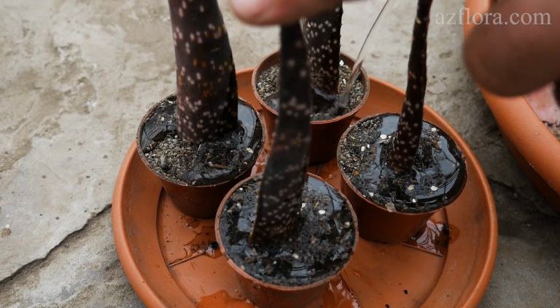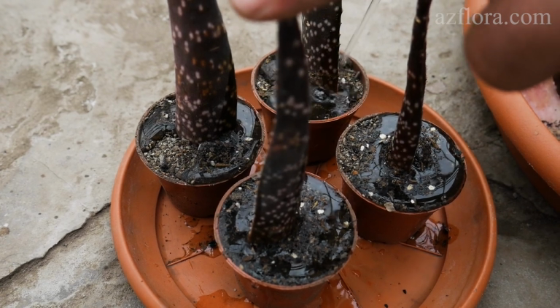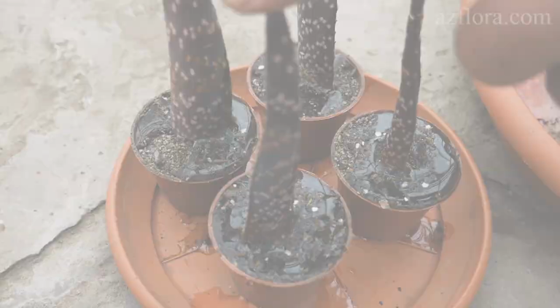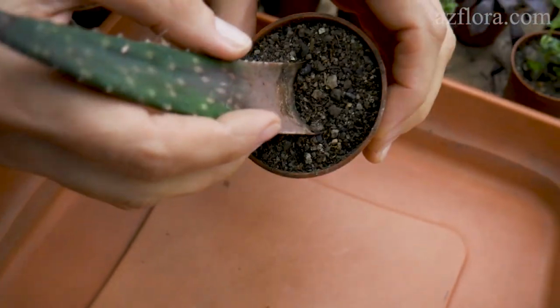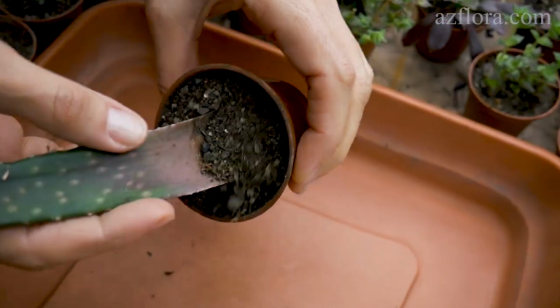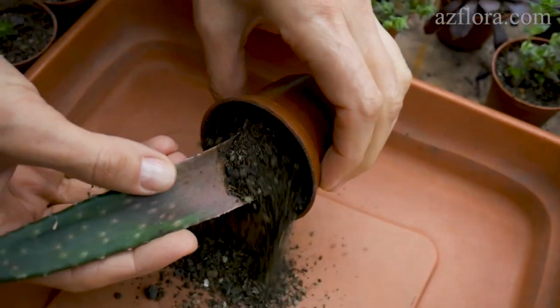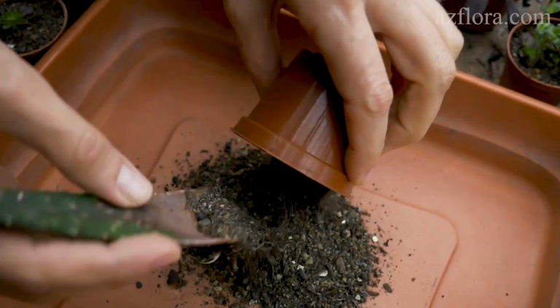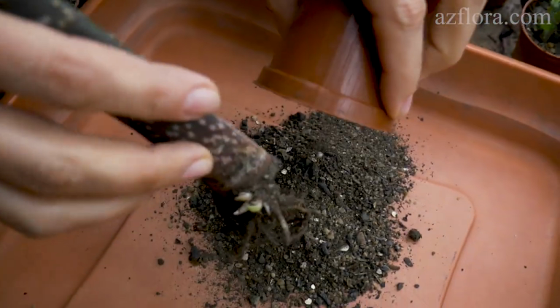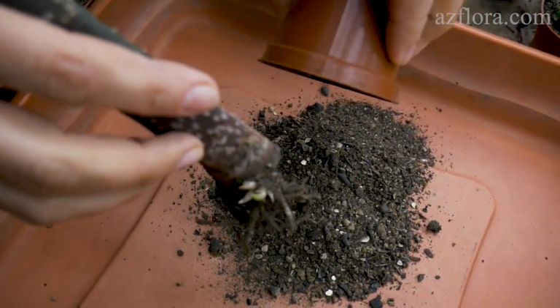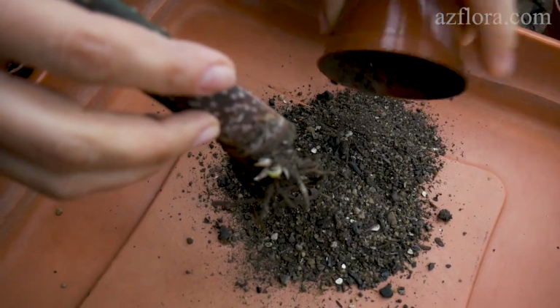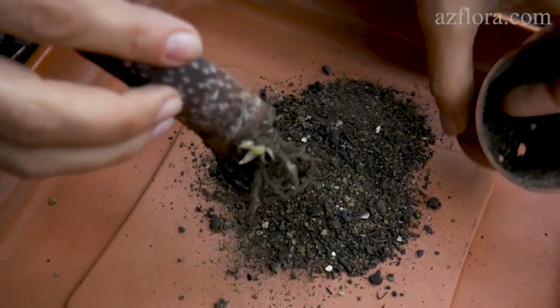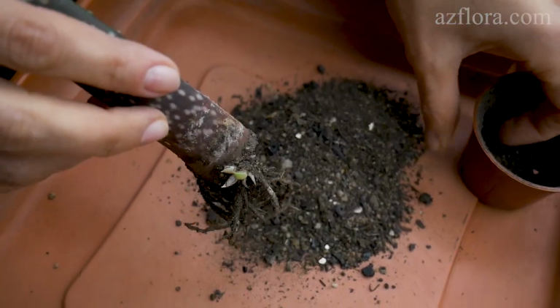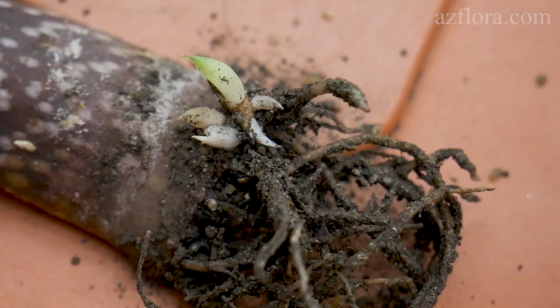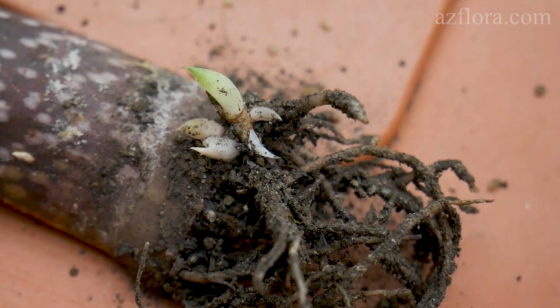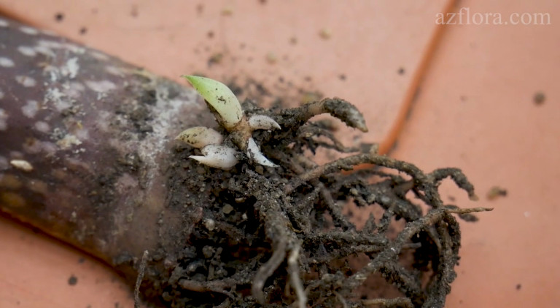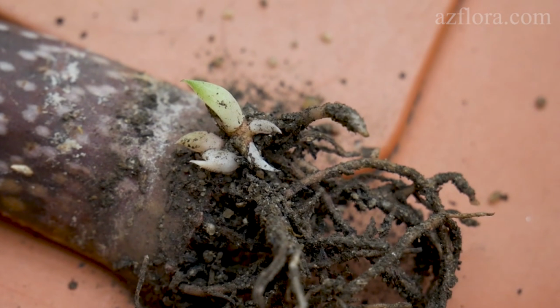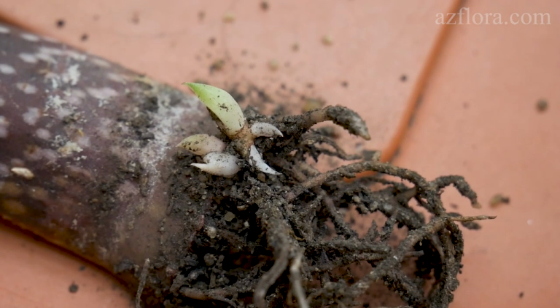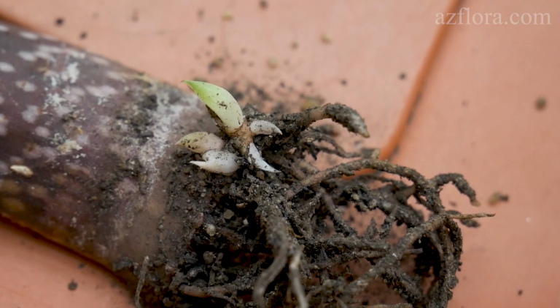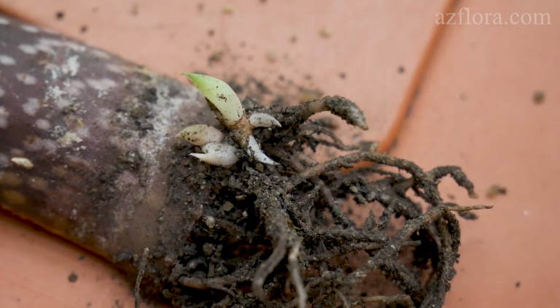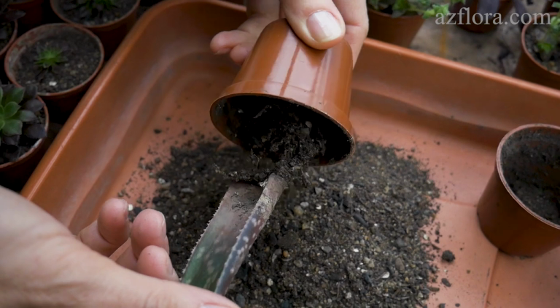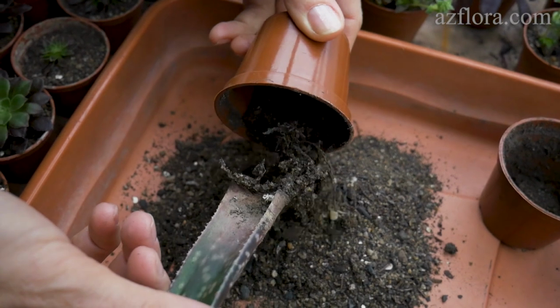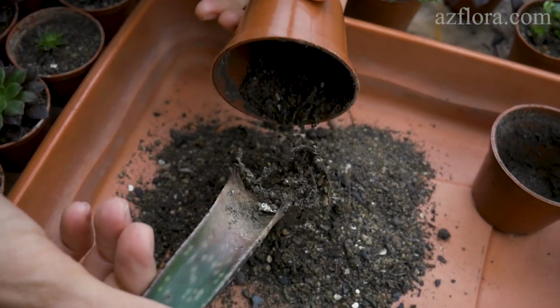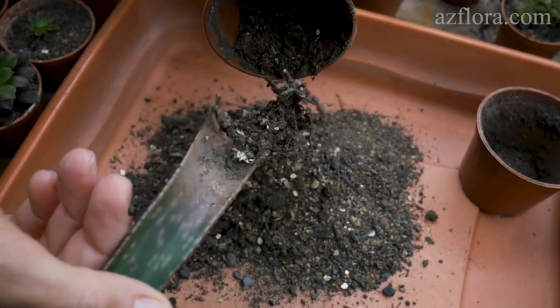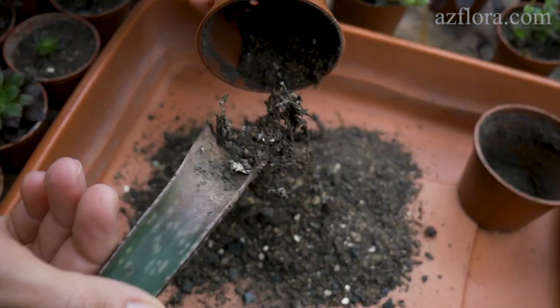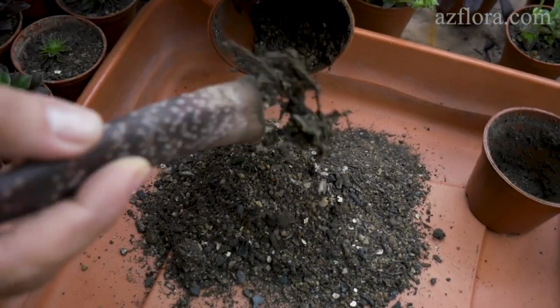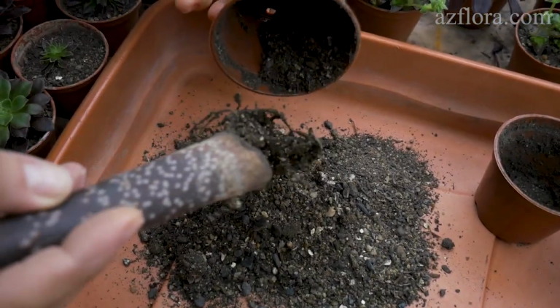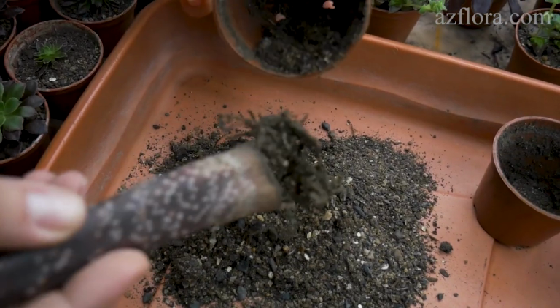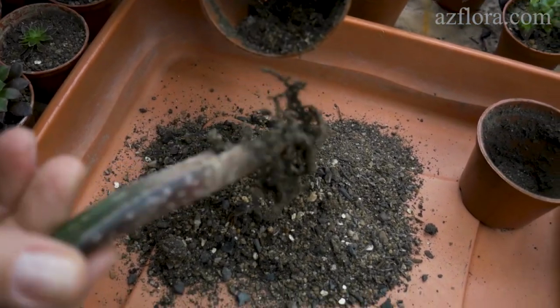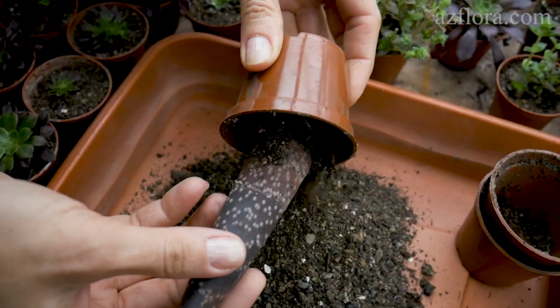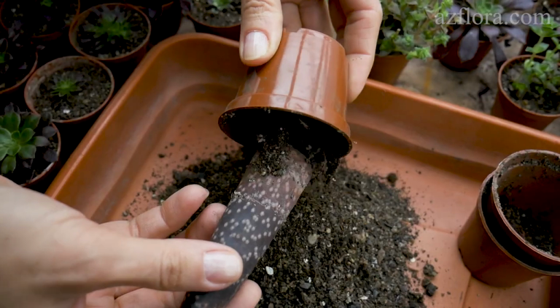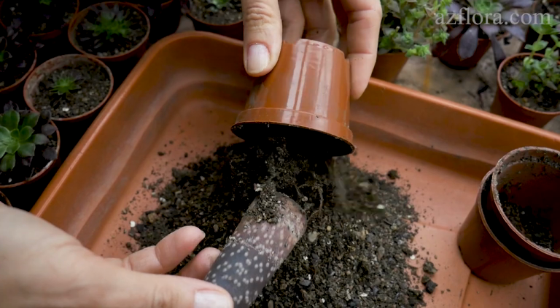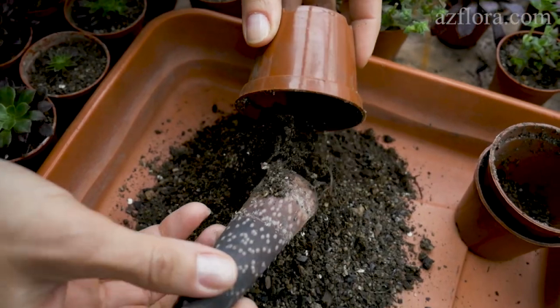In December, some cuttings developed young rosettes. They didn't develop evenly on different leaves. Some cuttings will develop a rosette only in the spring. But we should say that this experiment was performed with some mistakes.